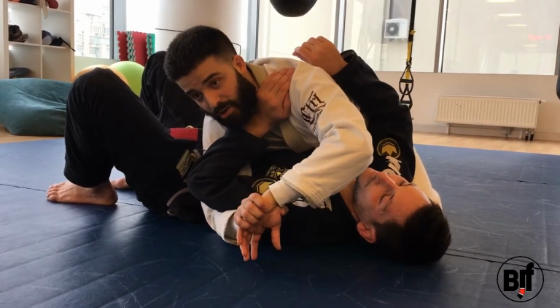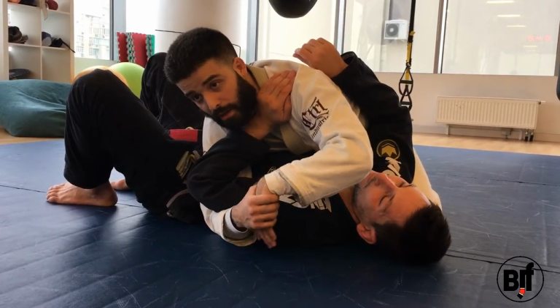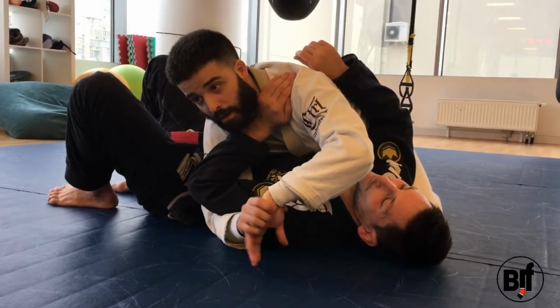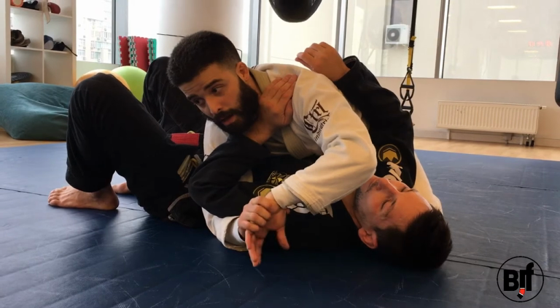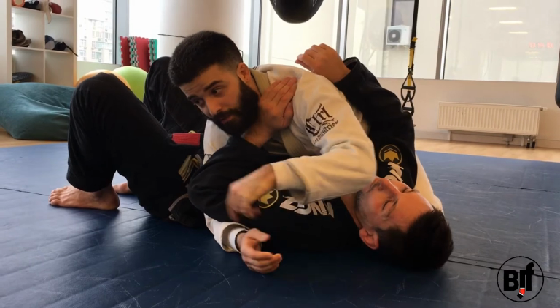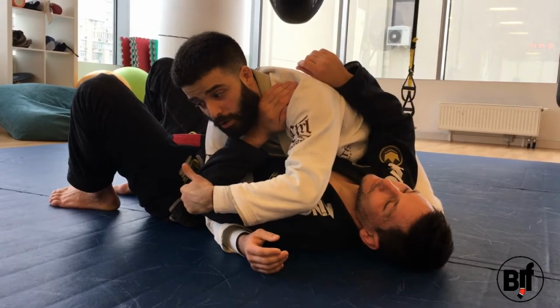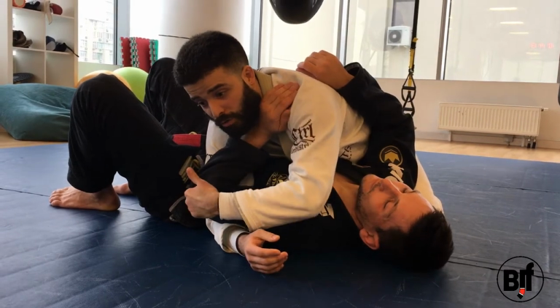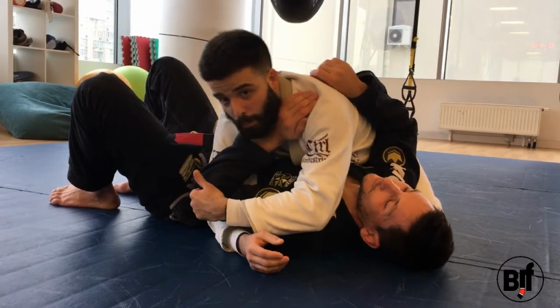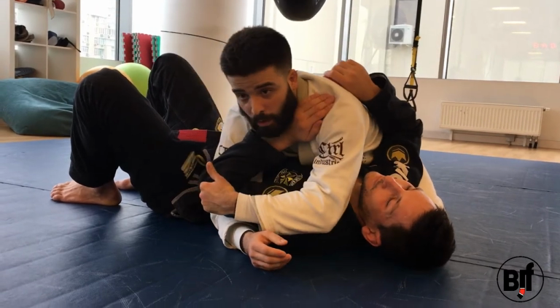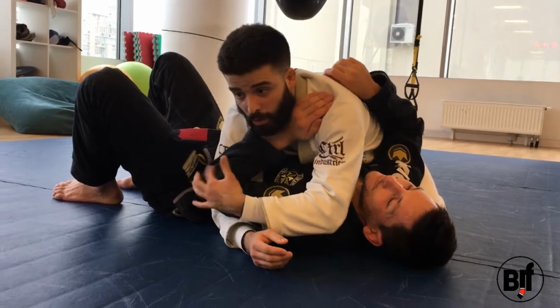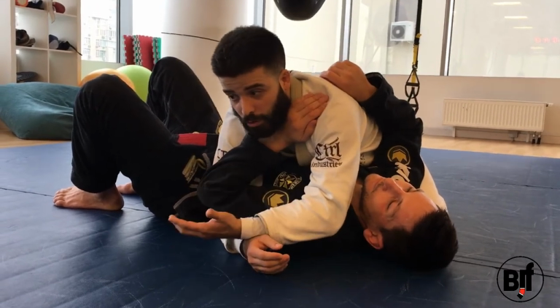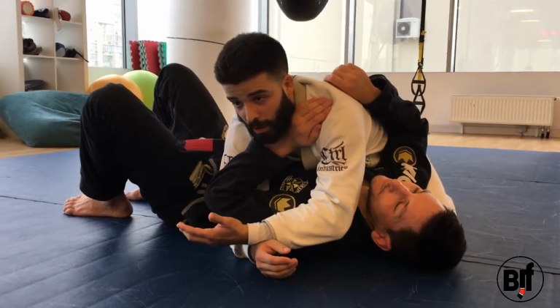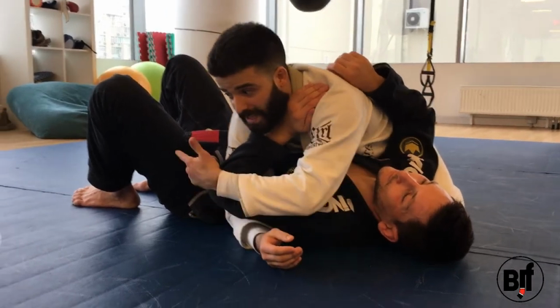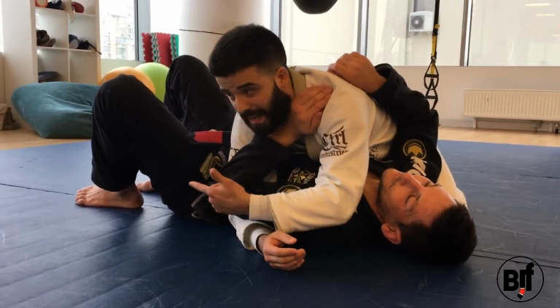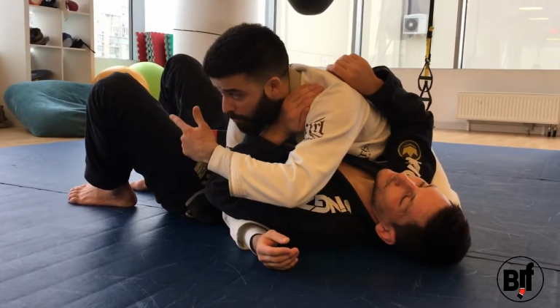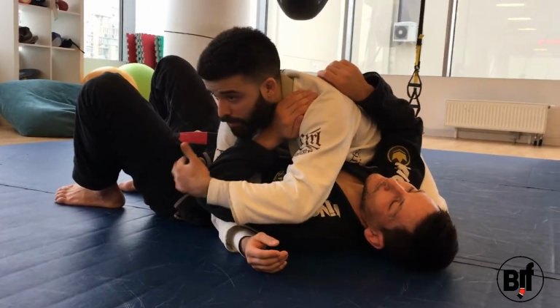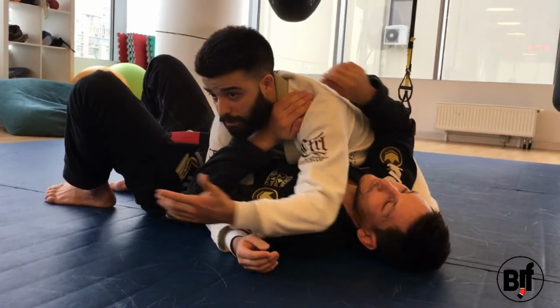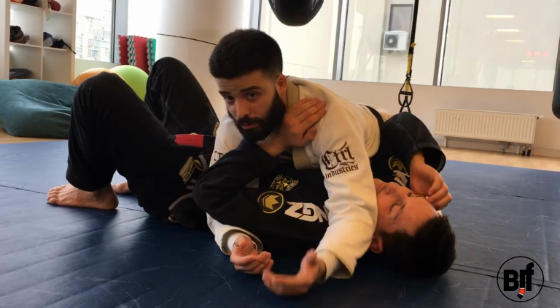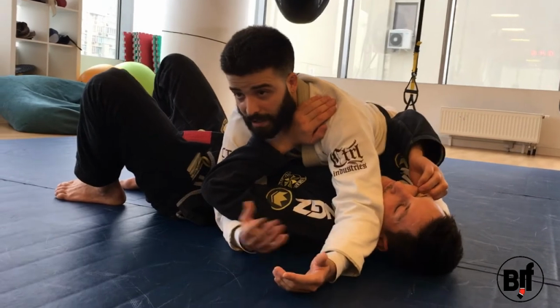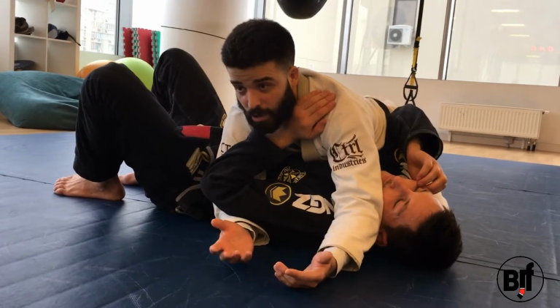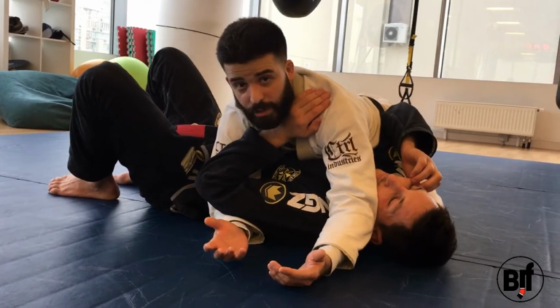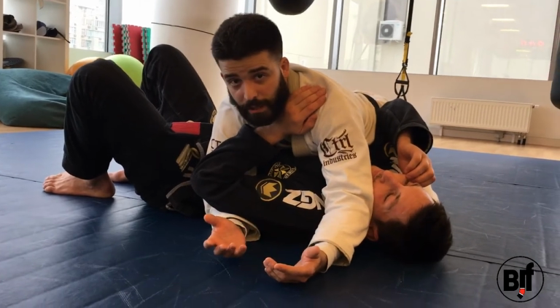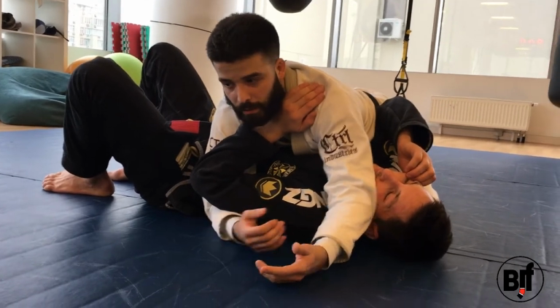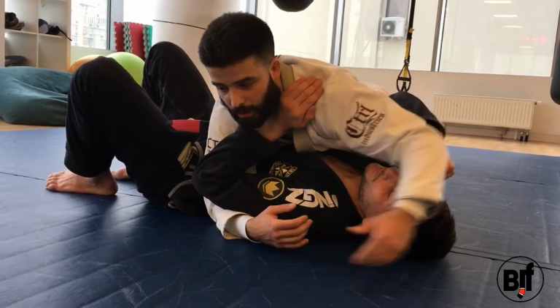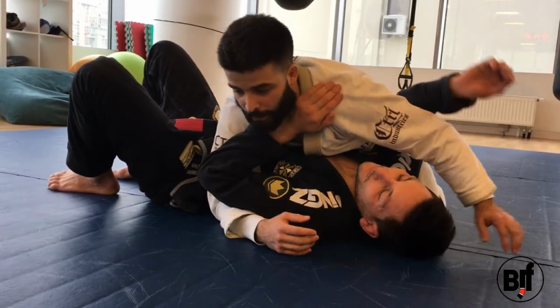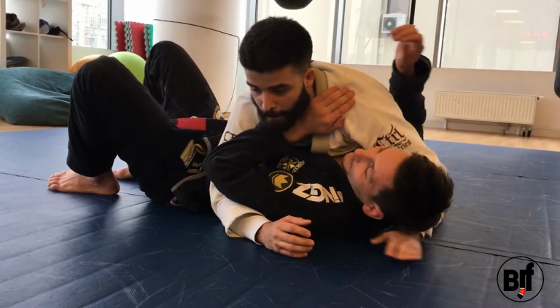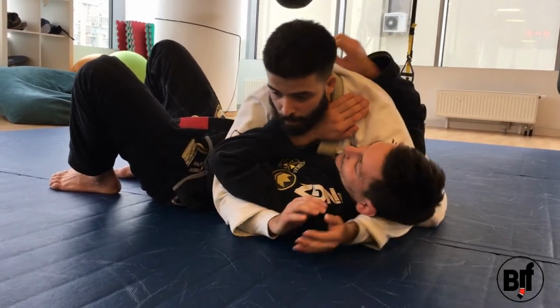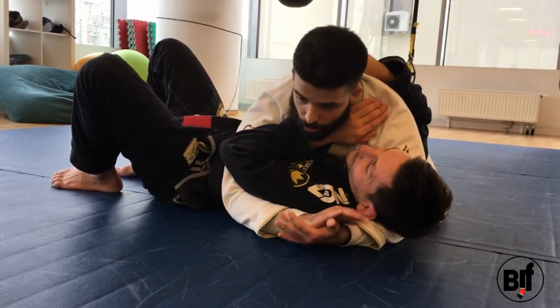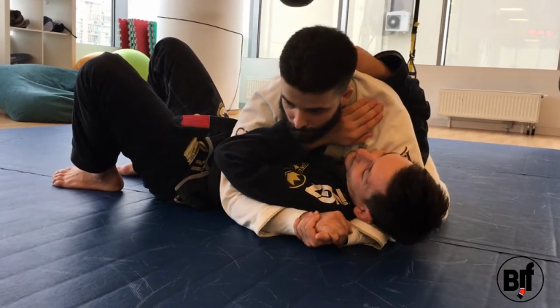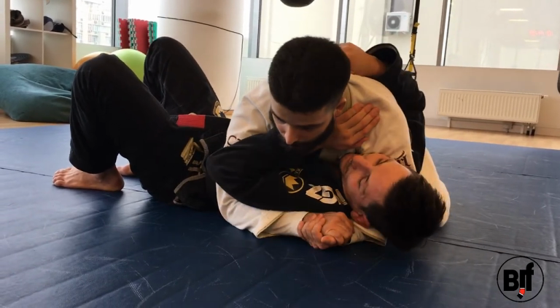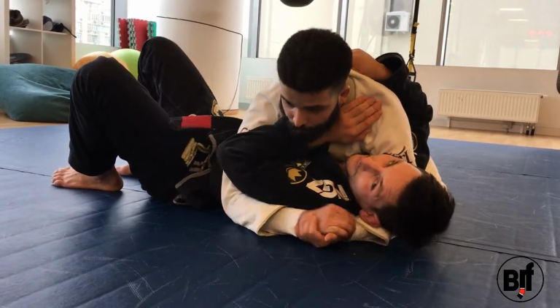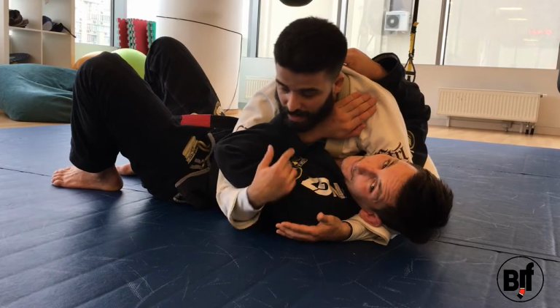If you don't control the elbow, you don't control the arm — just like with a leg lock, if you don't control the knee you don't control the leg. It's garbage. So let's start from the beginning: he starts to push, I trap.